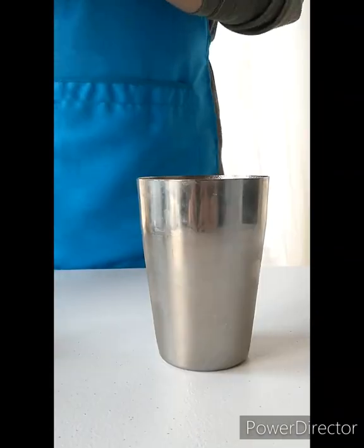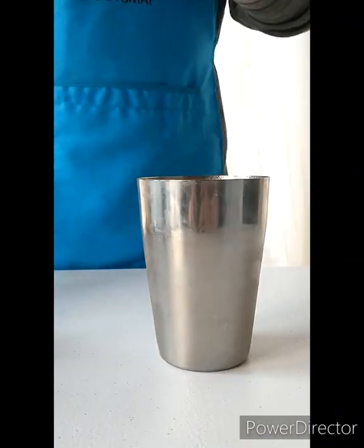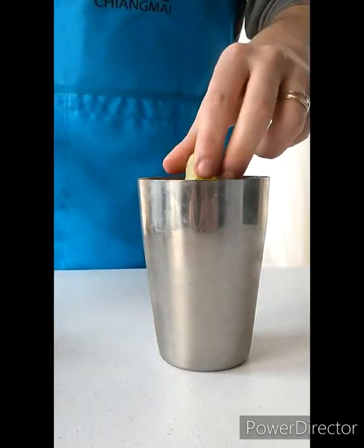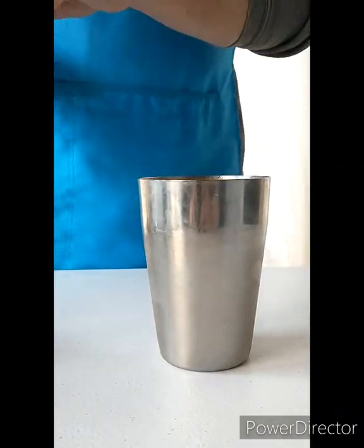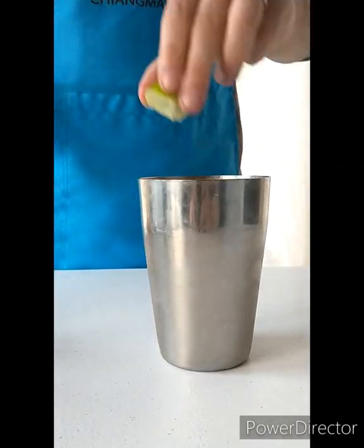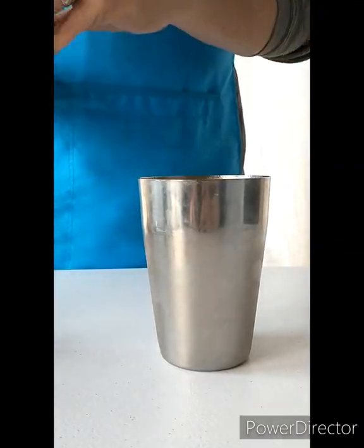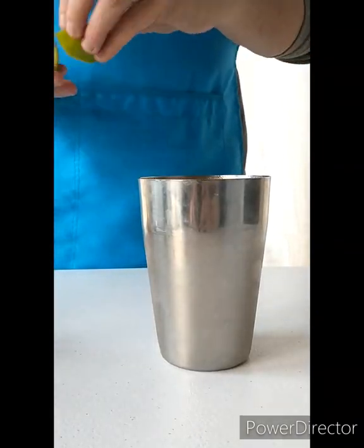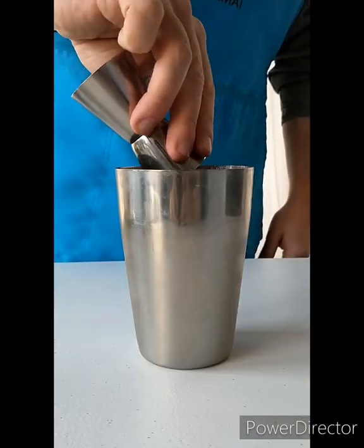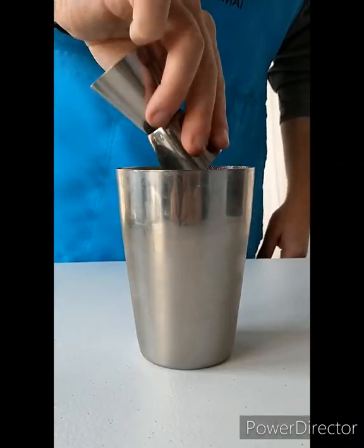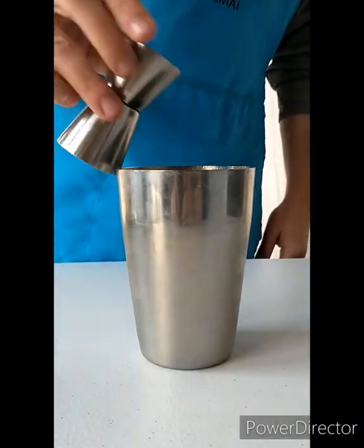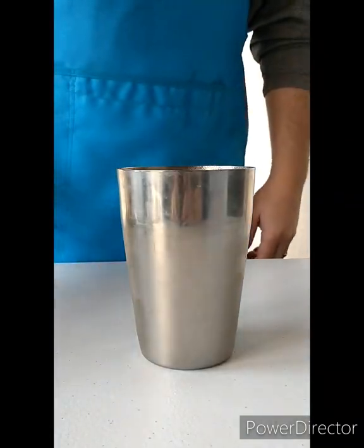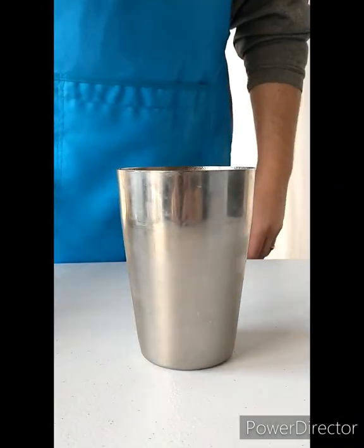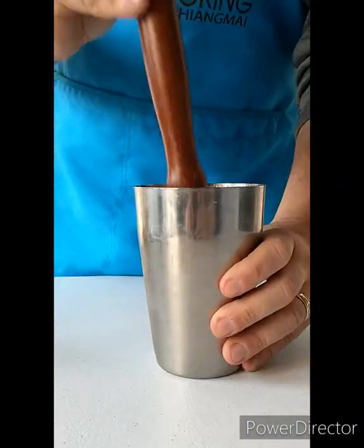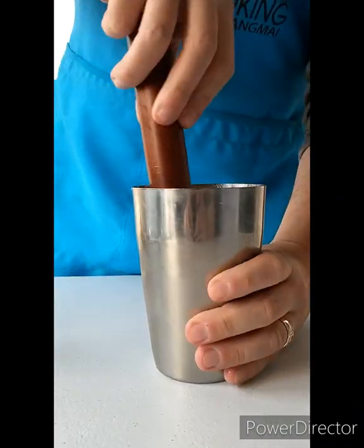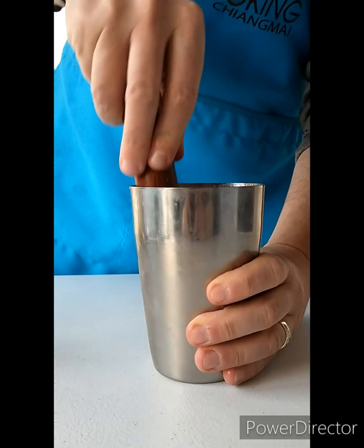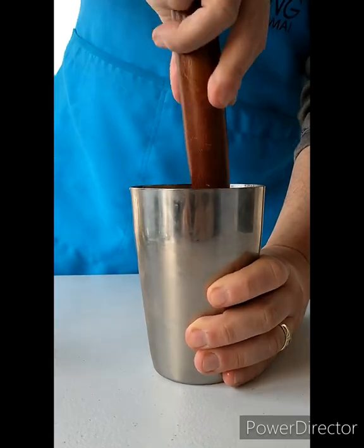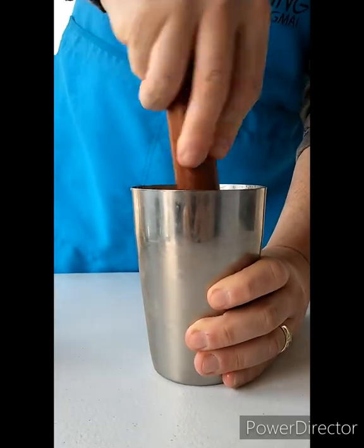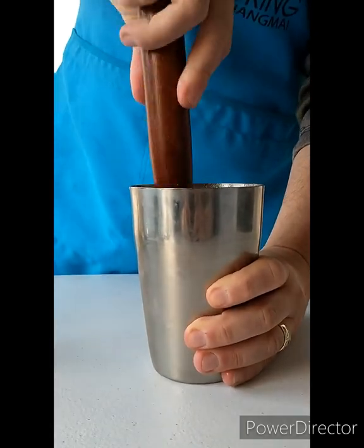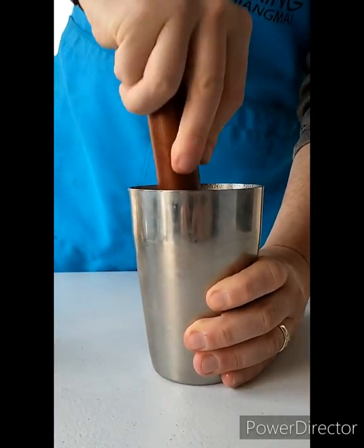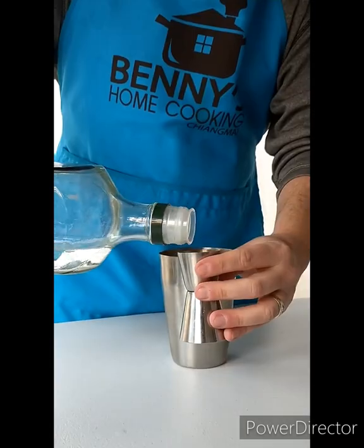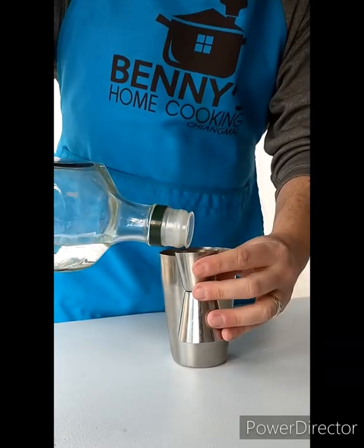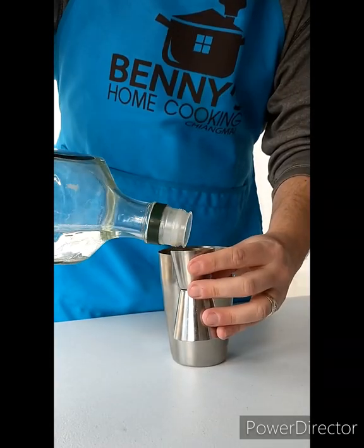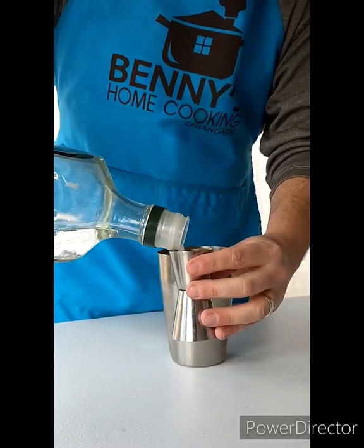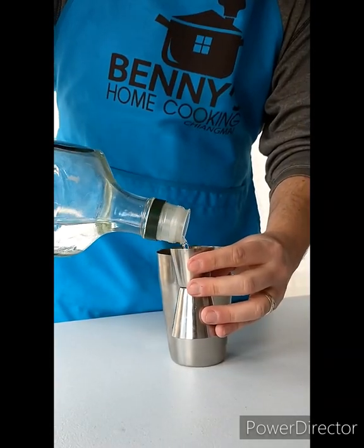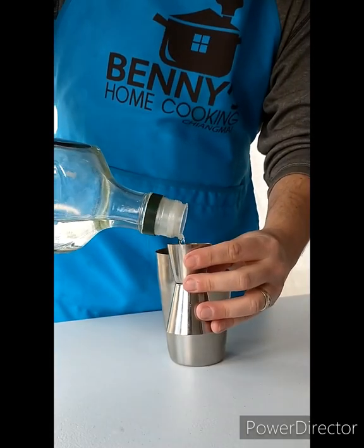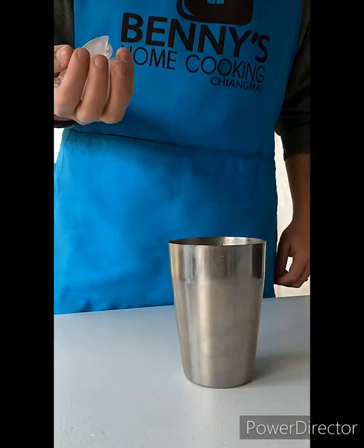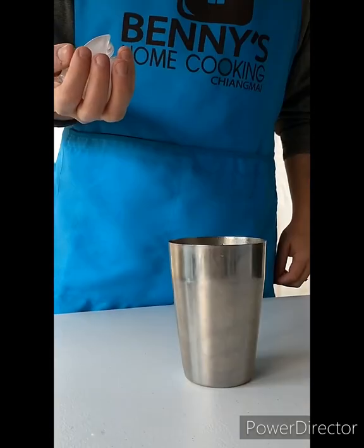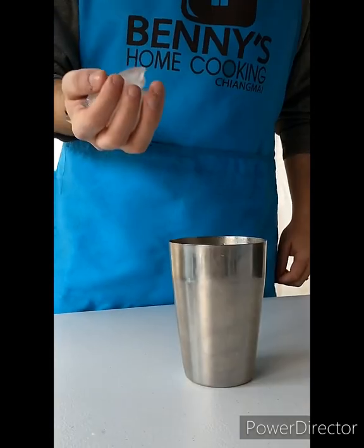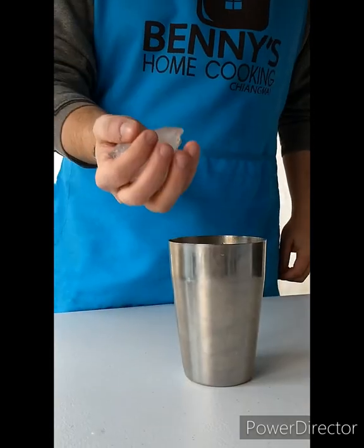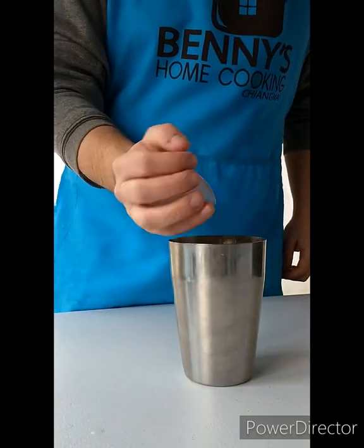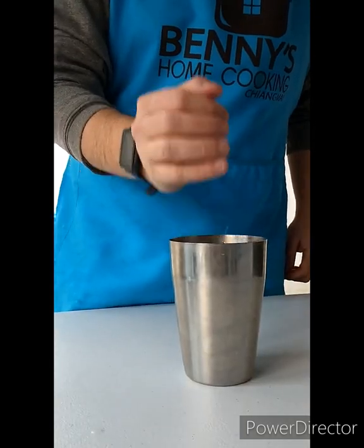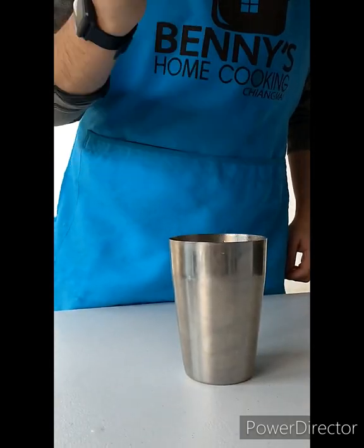Add the lime, cucumber, and the simple syrup to a shaker and muddle. Then add the gin and the ice and shake until cold.